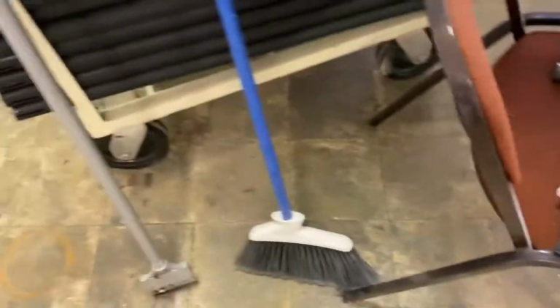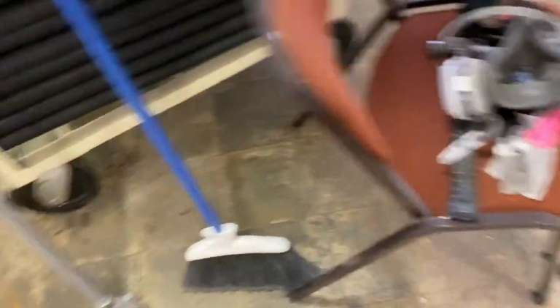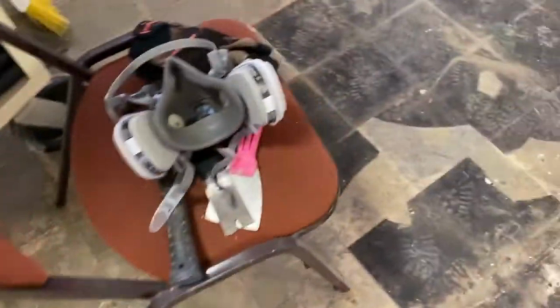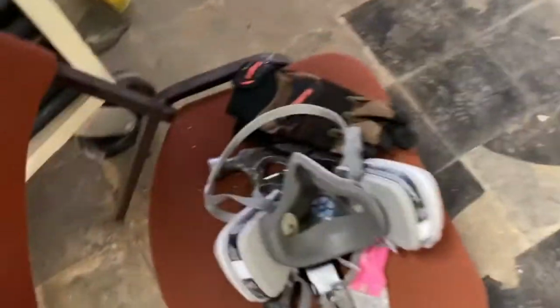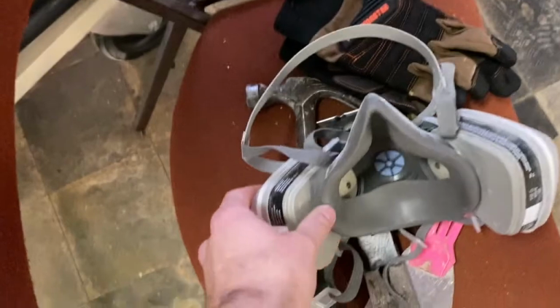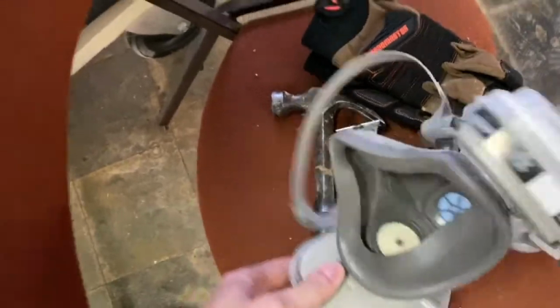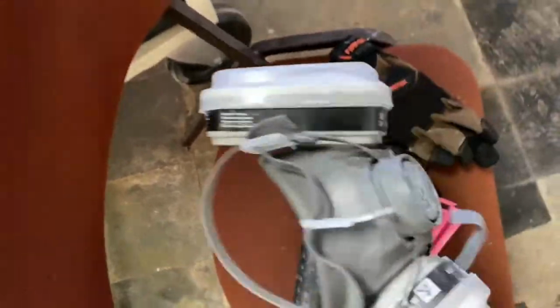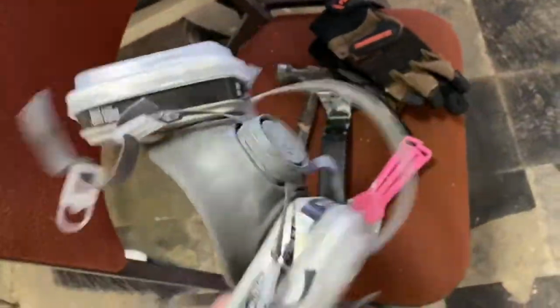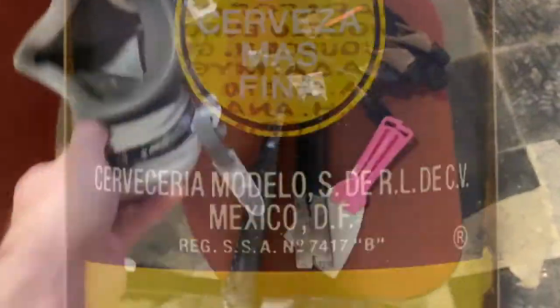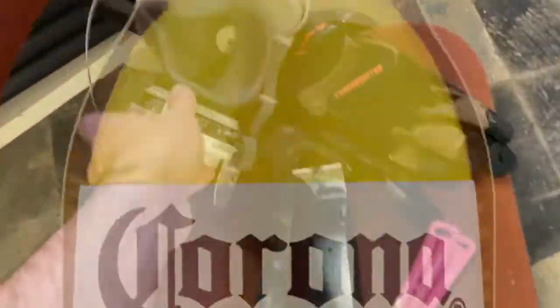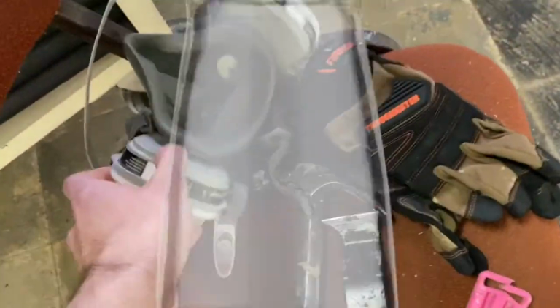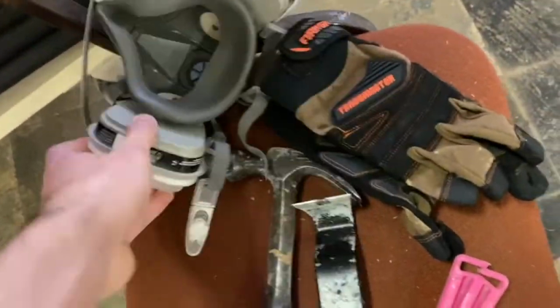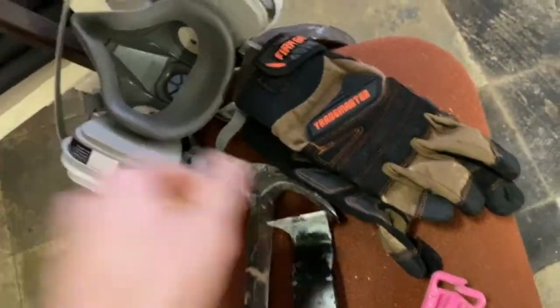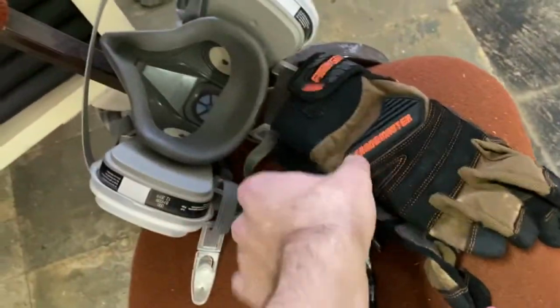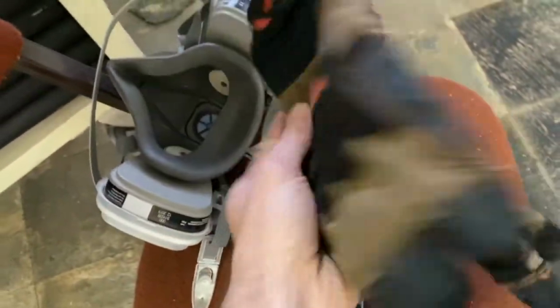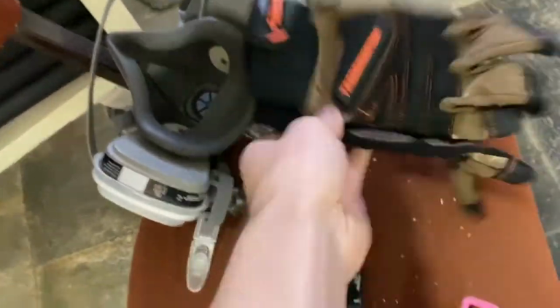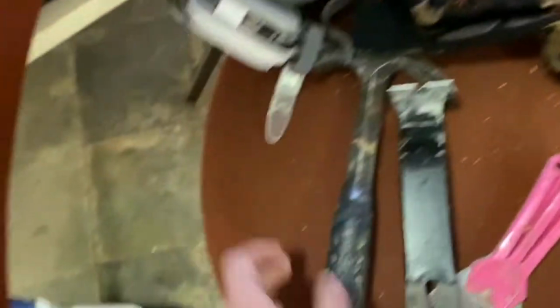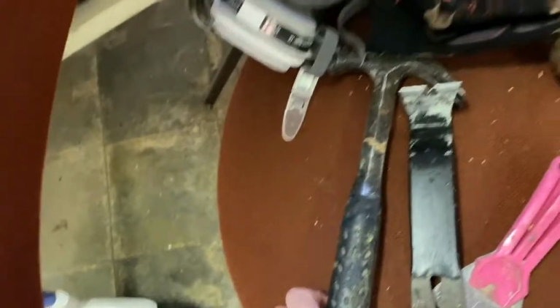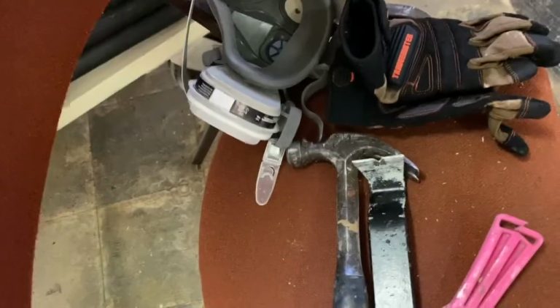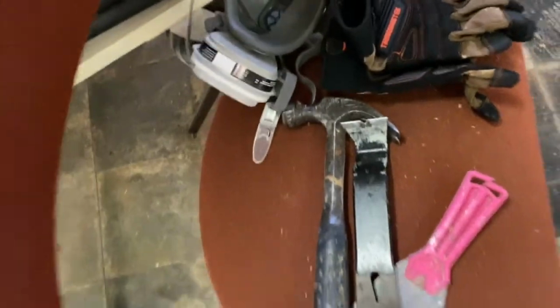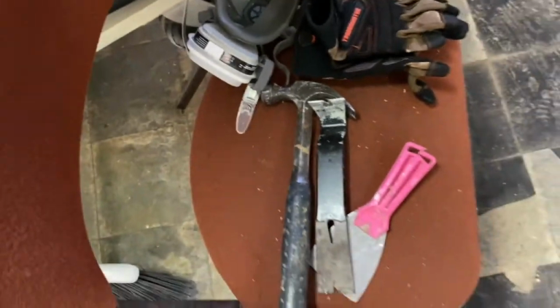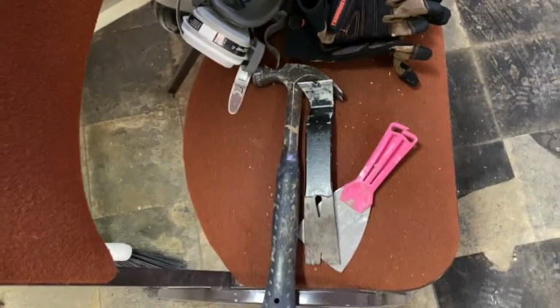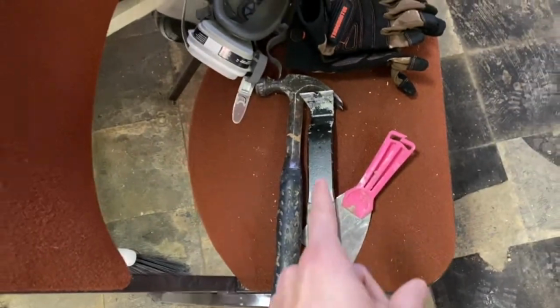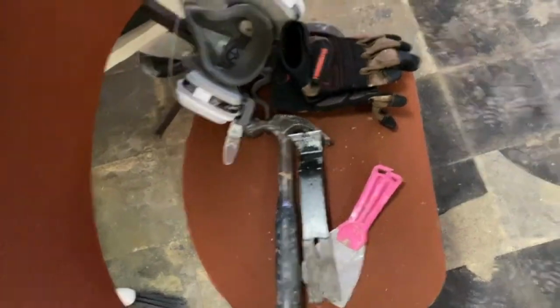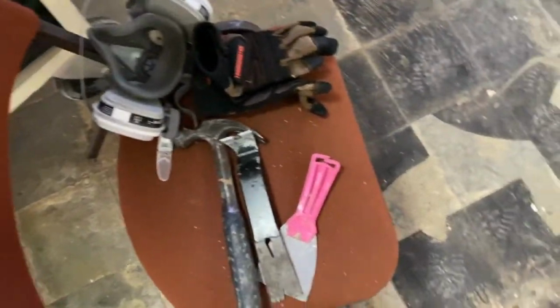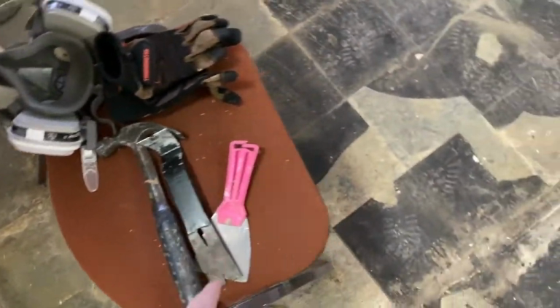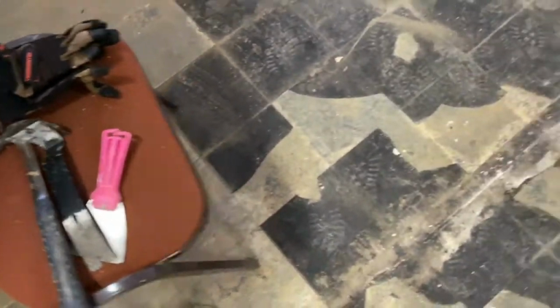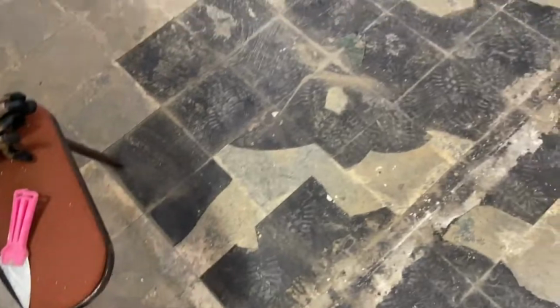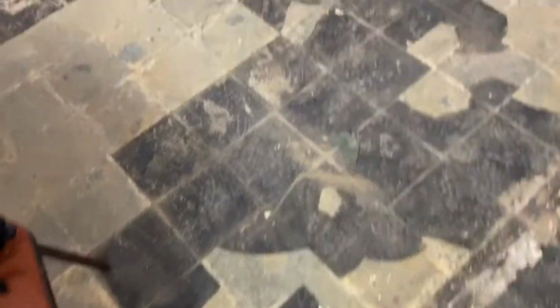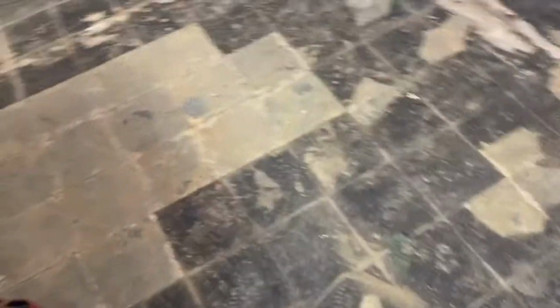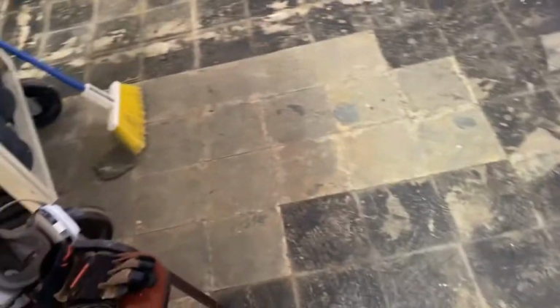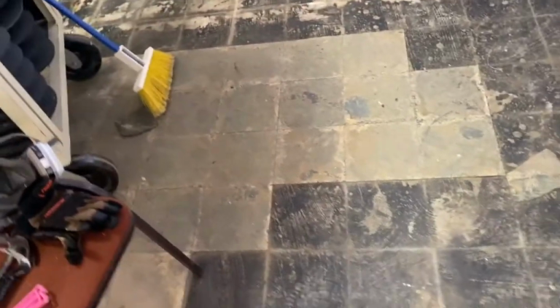I got this floor scraper — the short one beats getting on the ground scraping stuff up and I'm going to use that, you'll see how it works. I took up most of this with that little scraper right there. Got a little broom to push that away, here's my respirator, and then I got my work gloves, a hammer, a little baby crowbar, and a little putty knife — which I'm surprised I took as much up as I did with that.